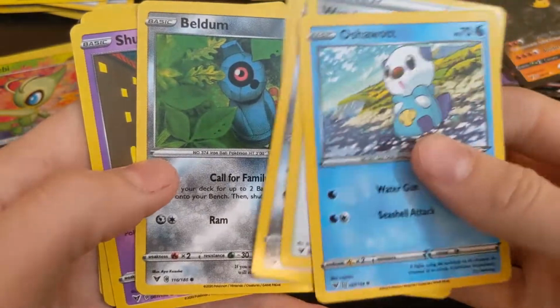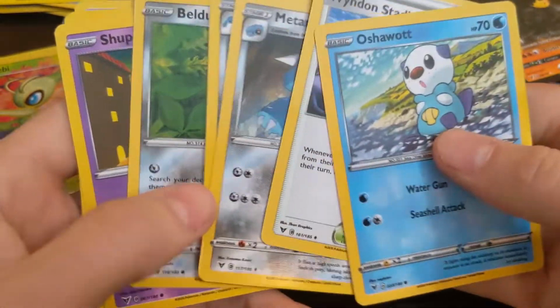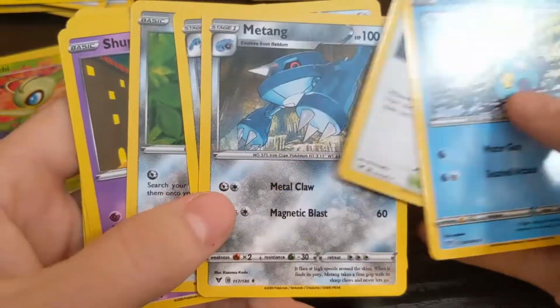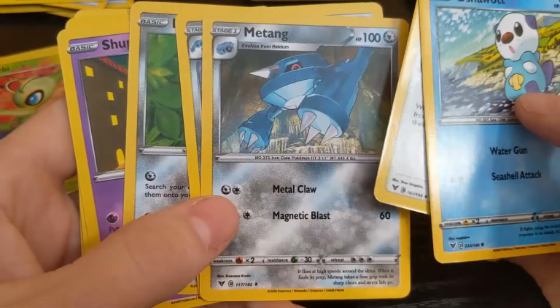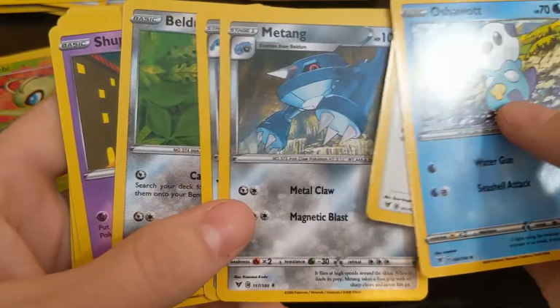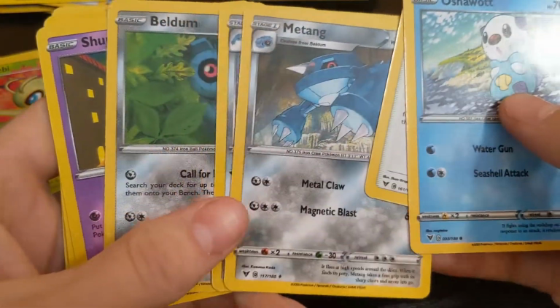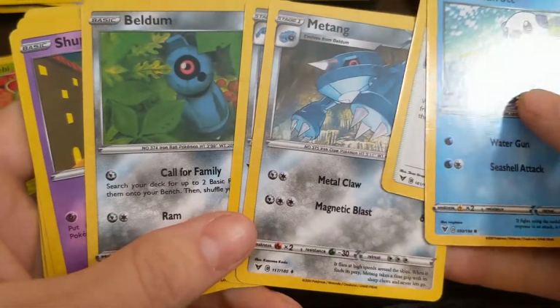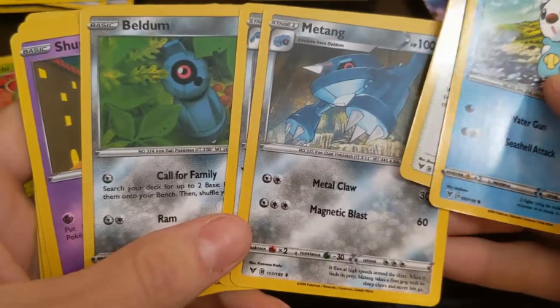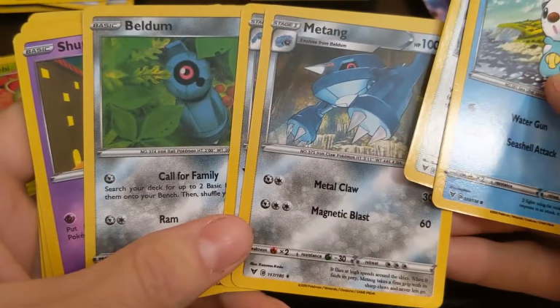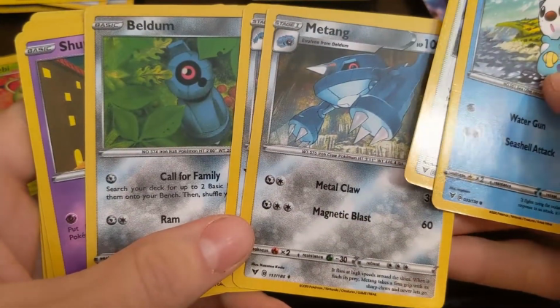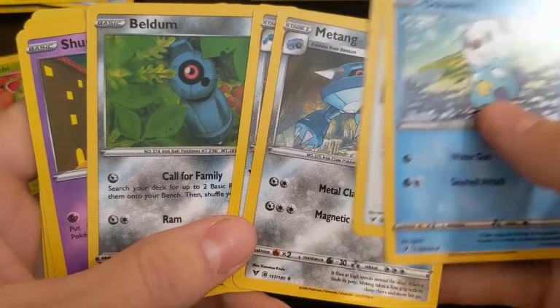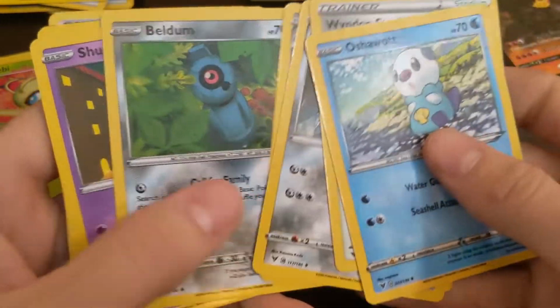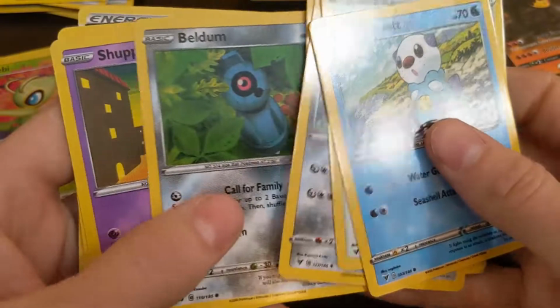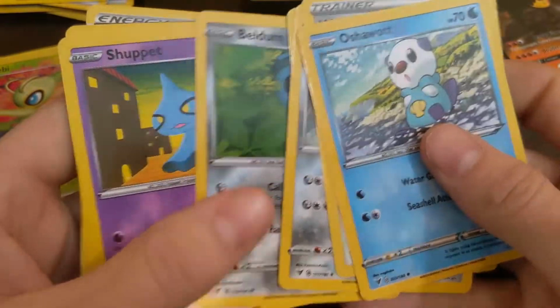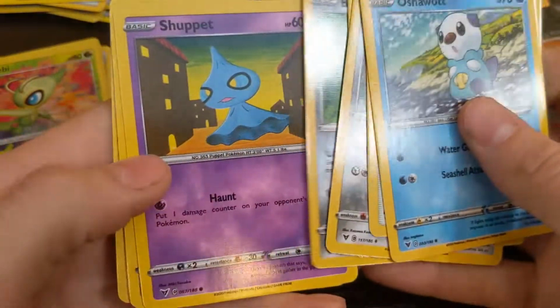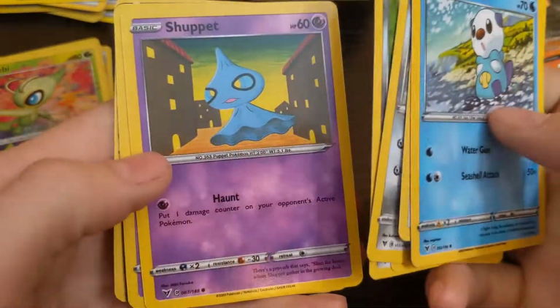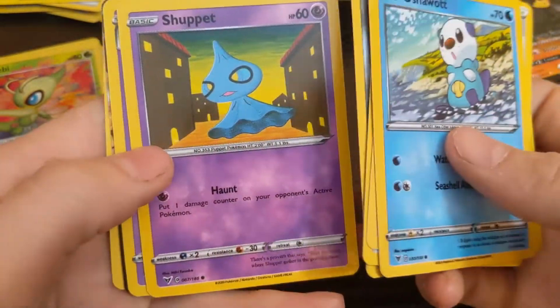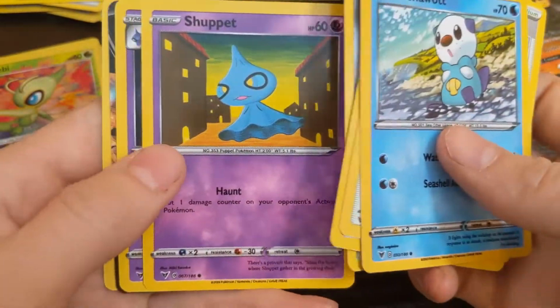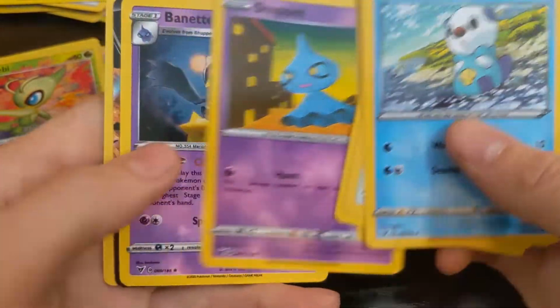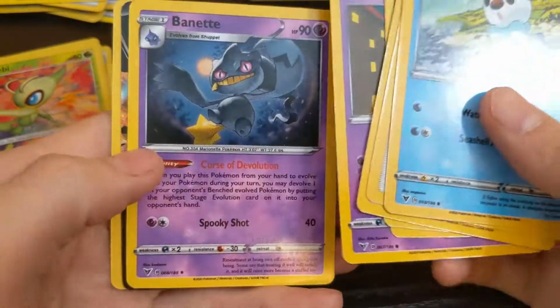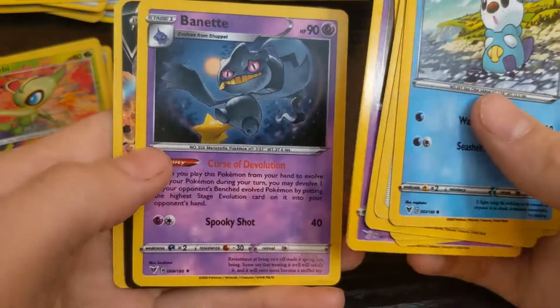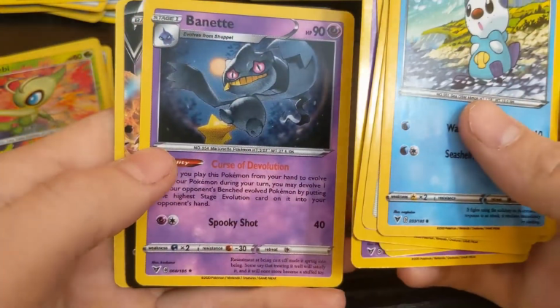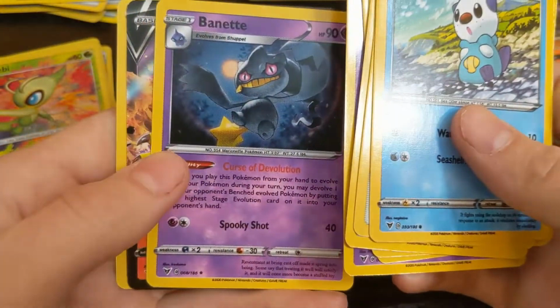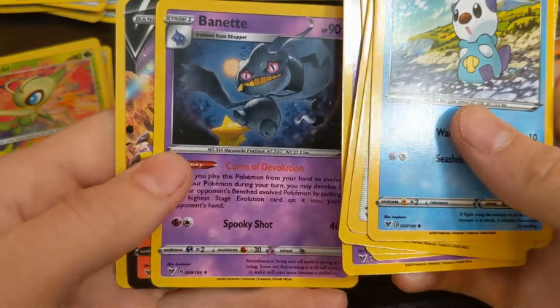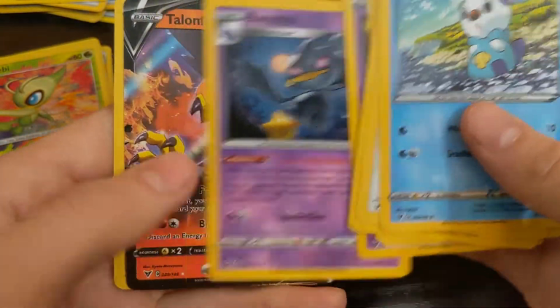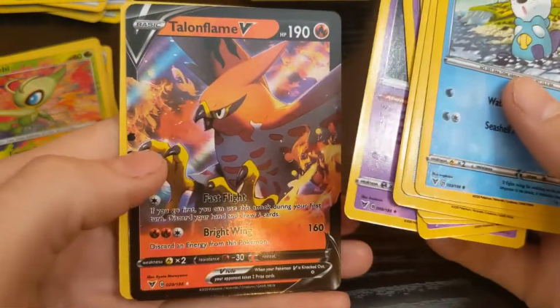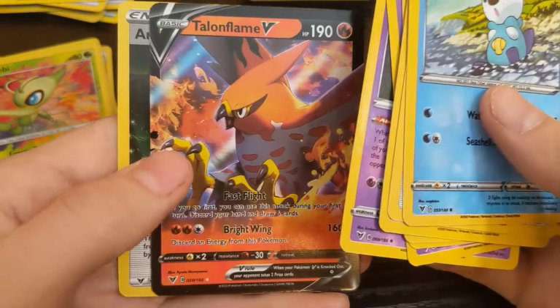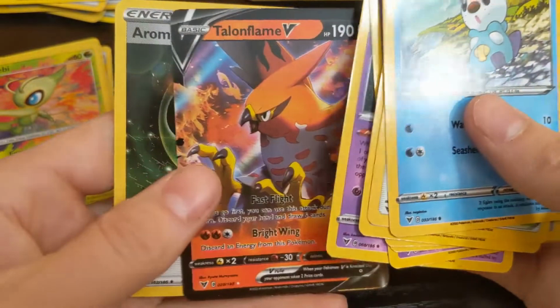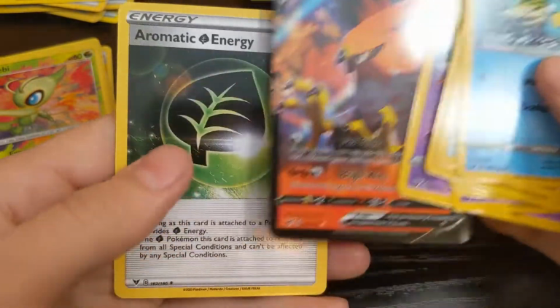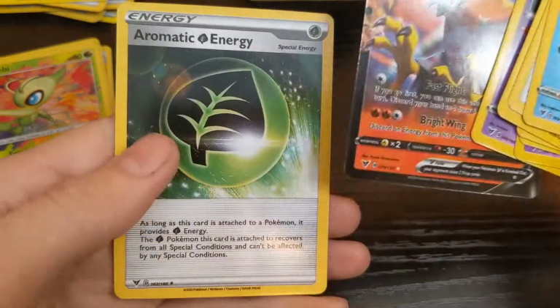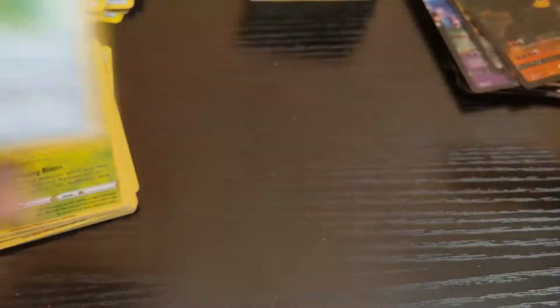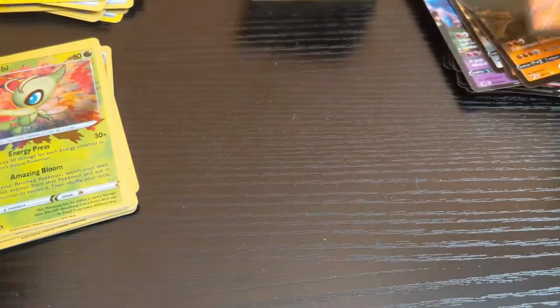Beldum, you grow up good boy. Shuppet, Banette, Talonflame, and energy.